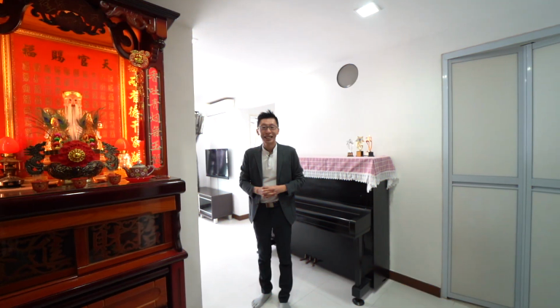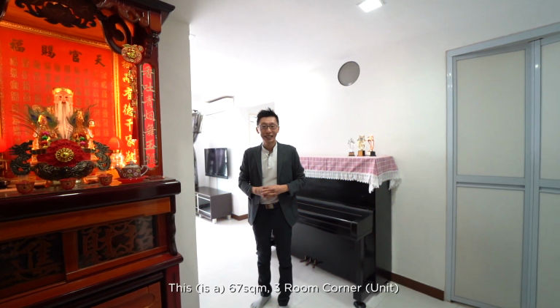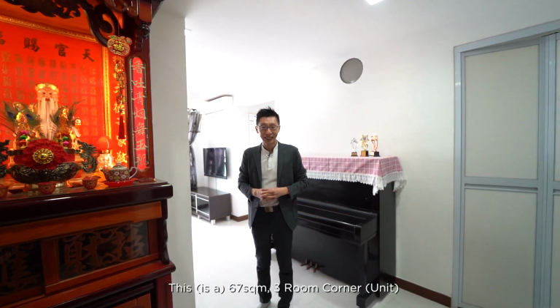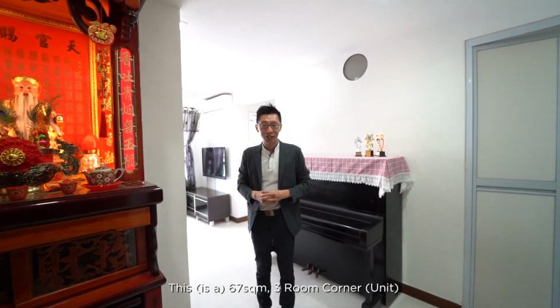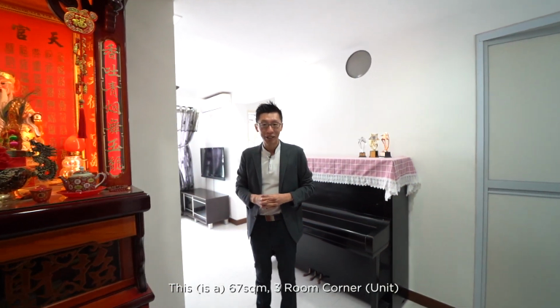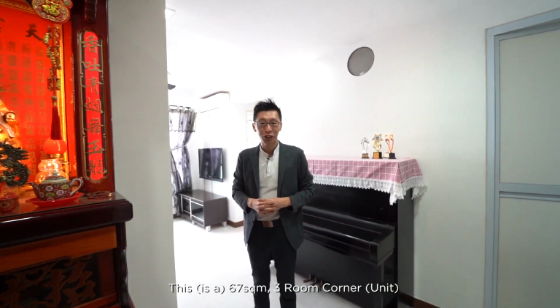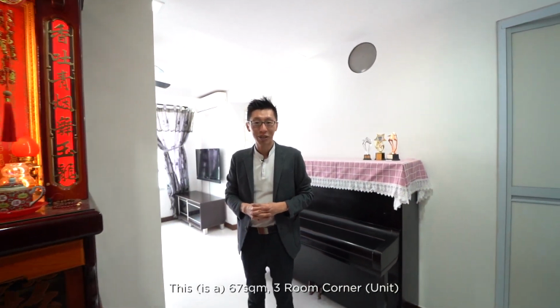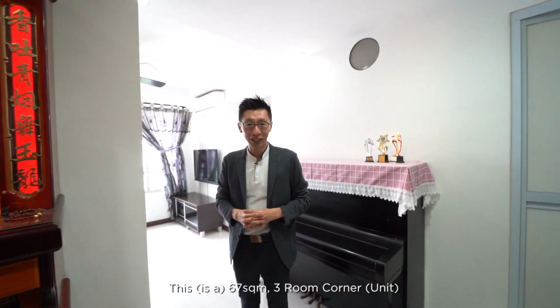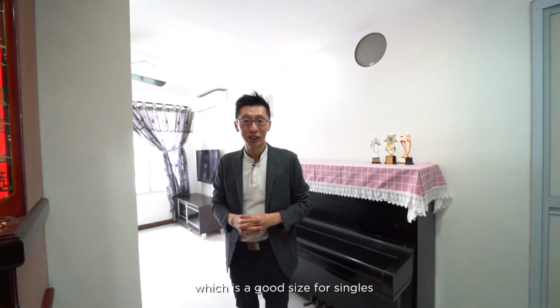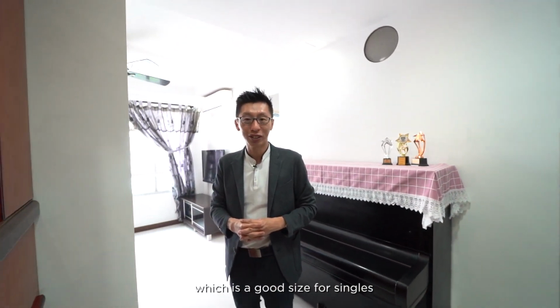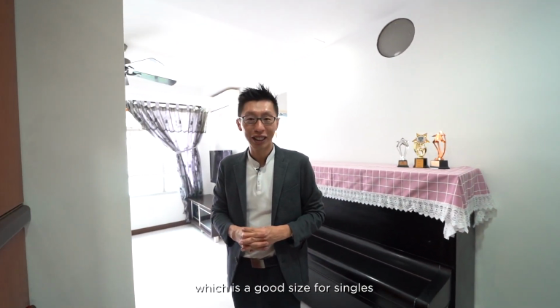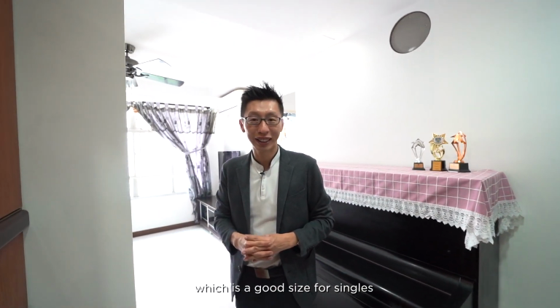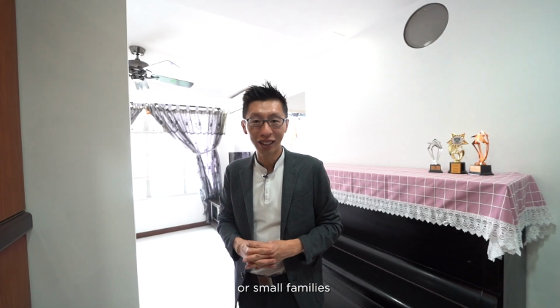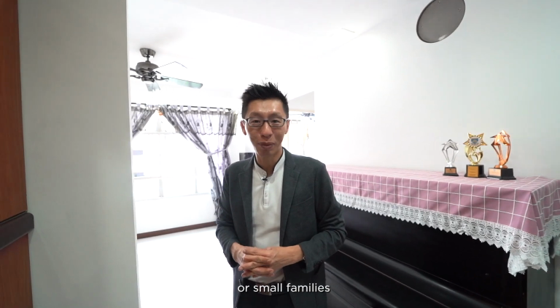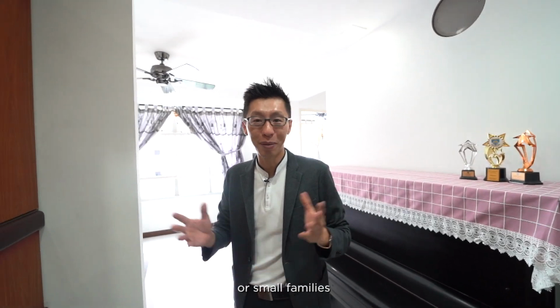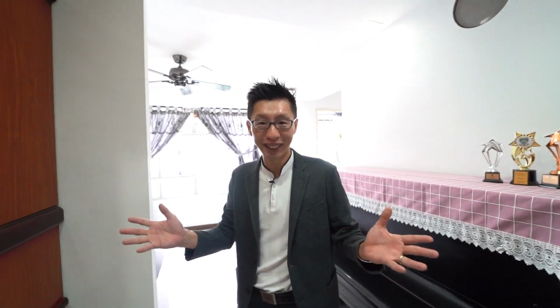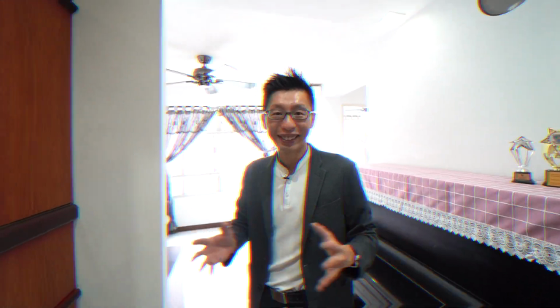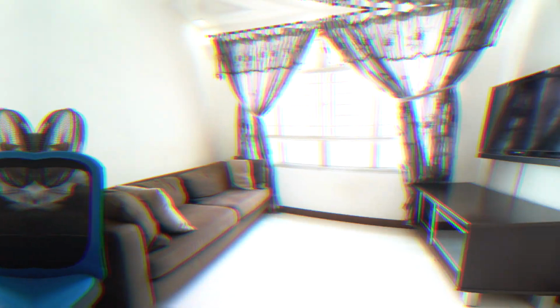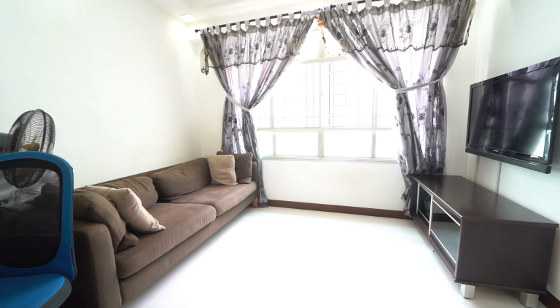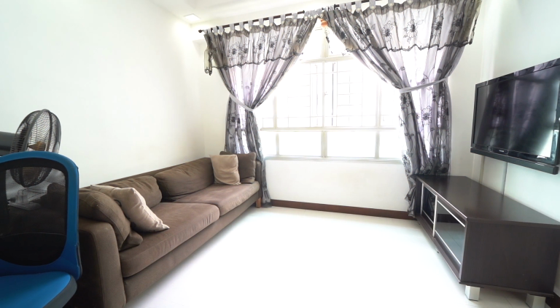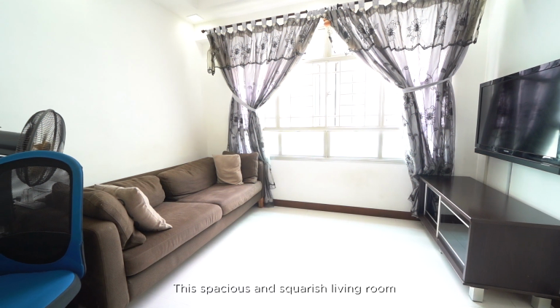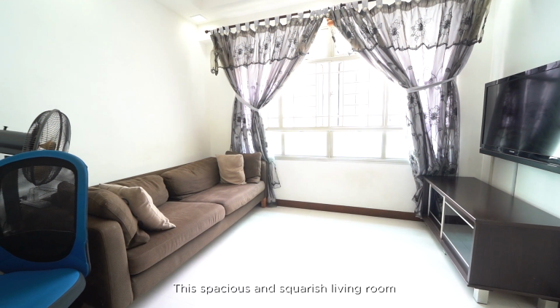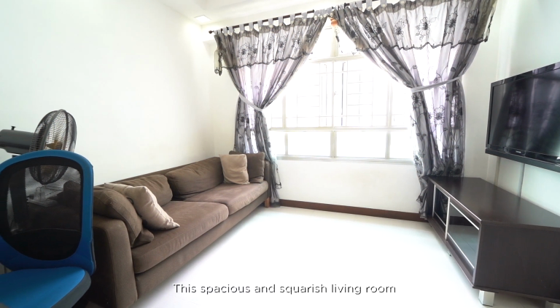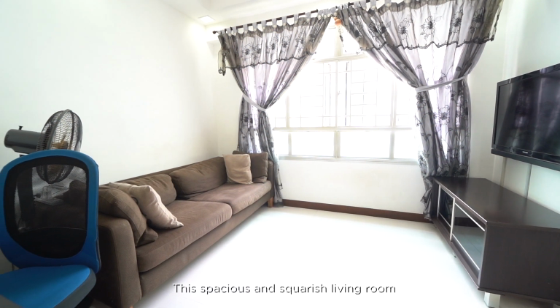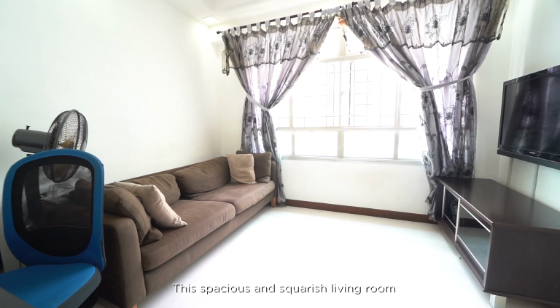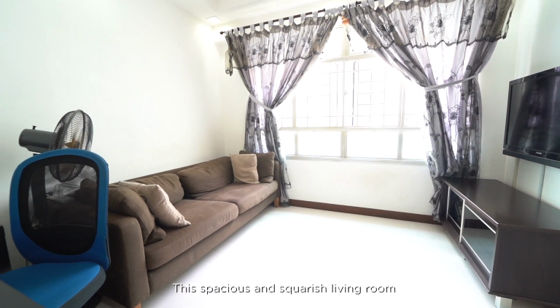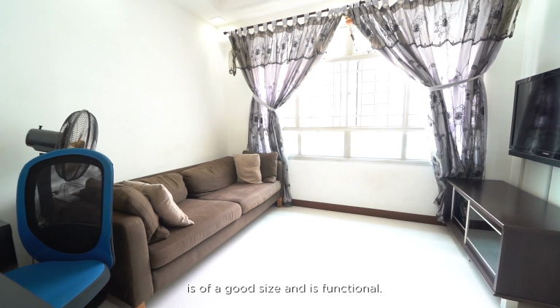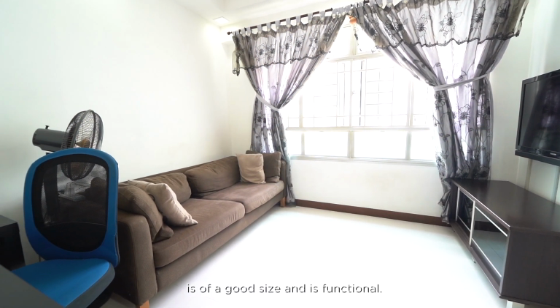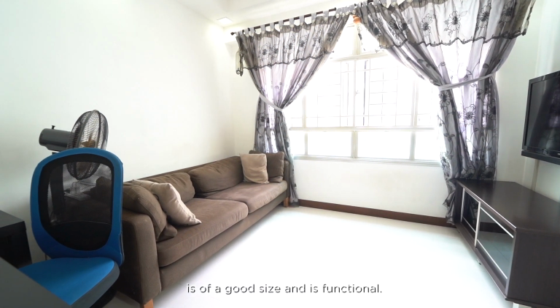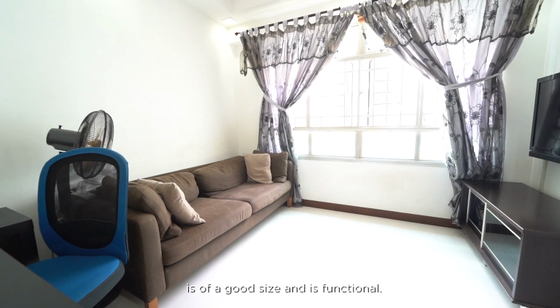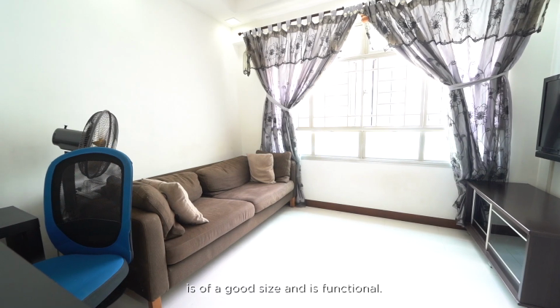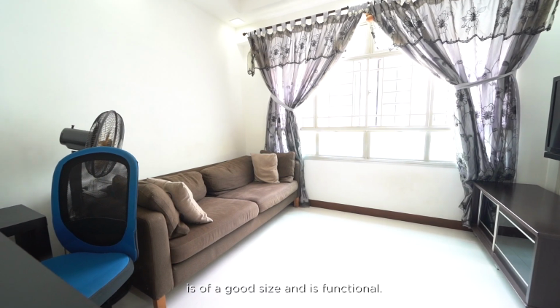This 67 sqm 3-room corner unit is a good size for a single or small family. This spacious and squarish living room is of a good size and is functional.